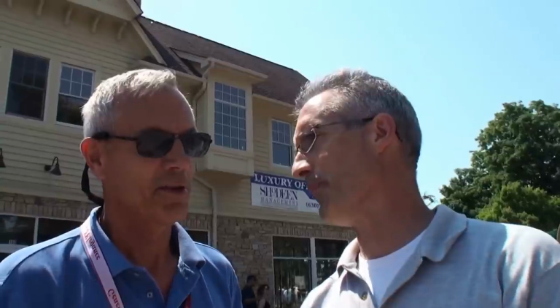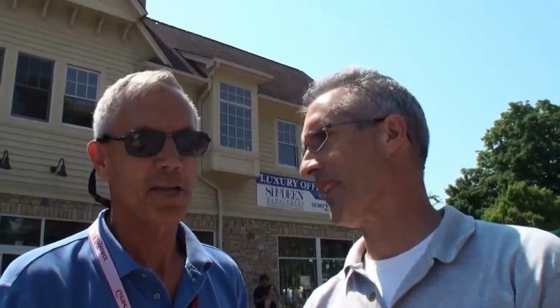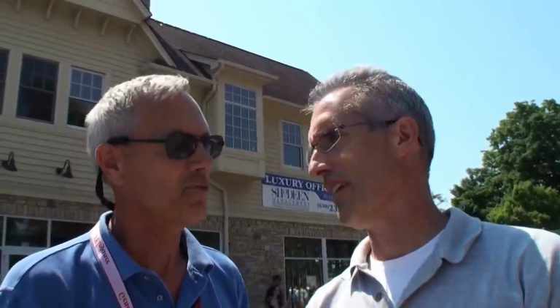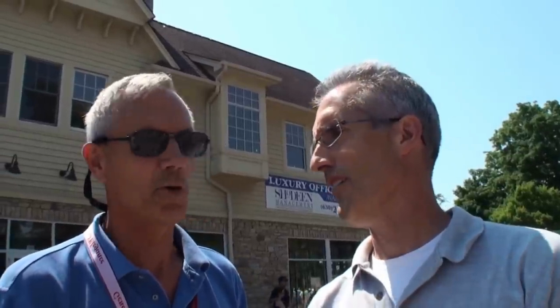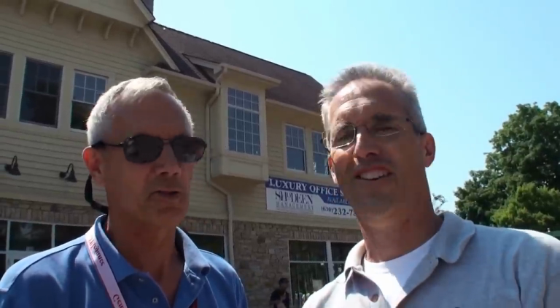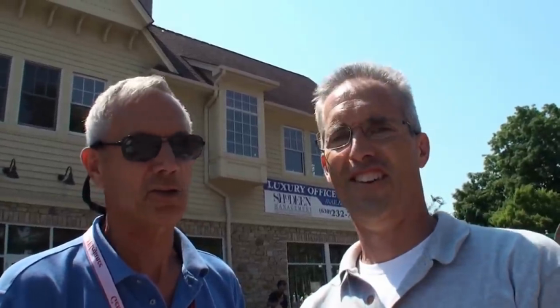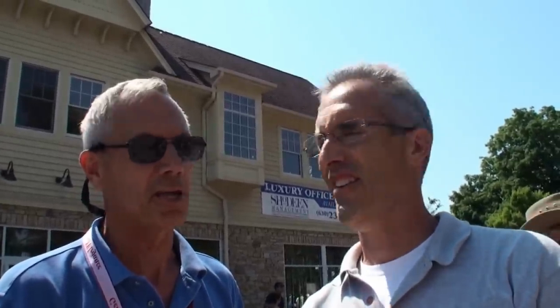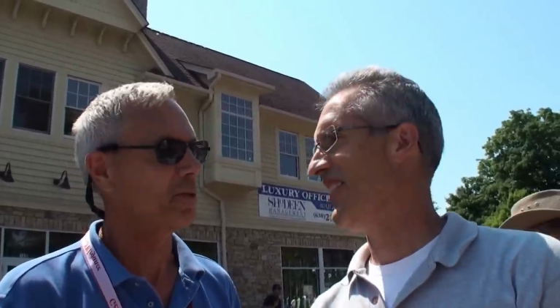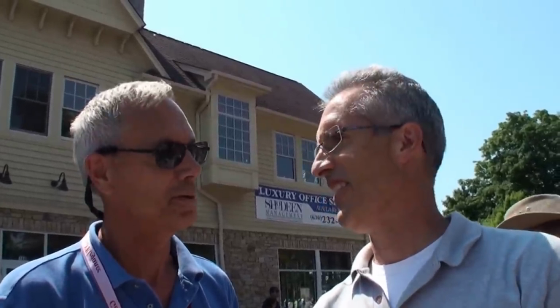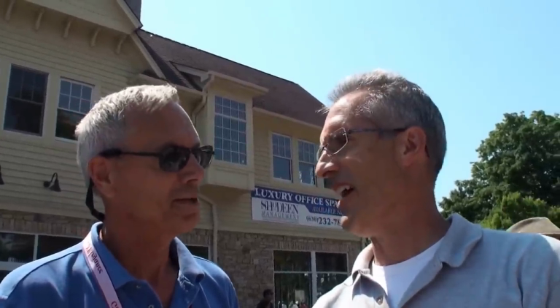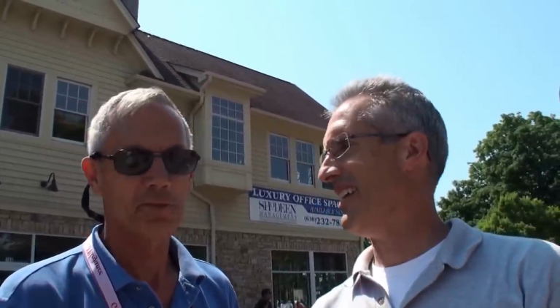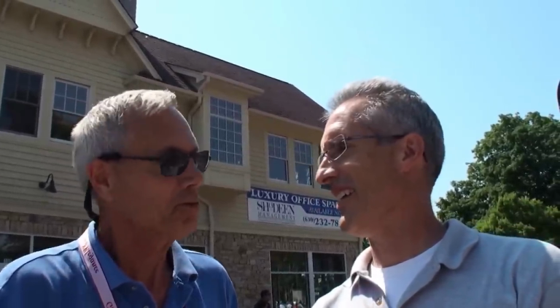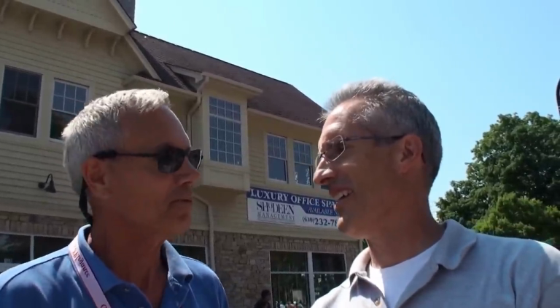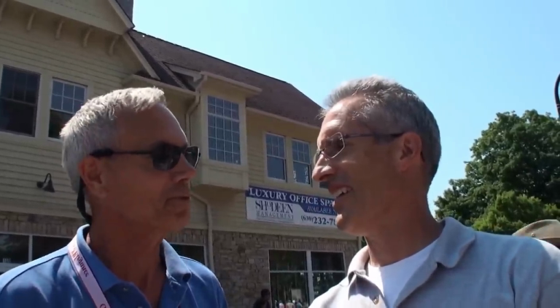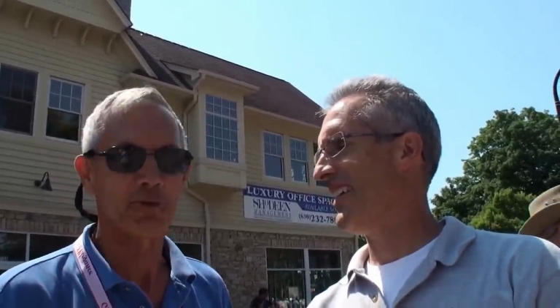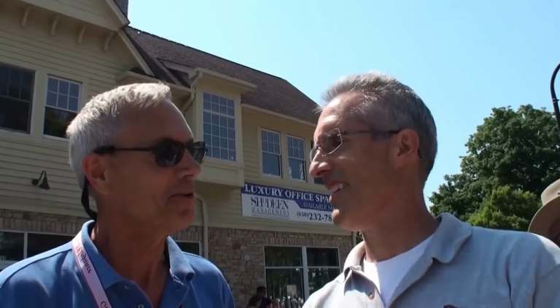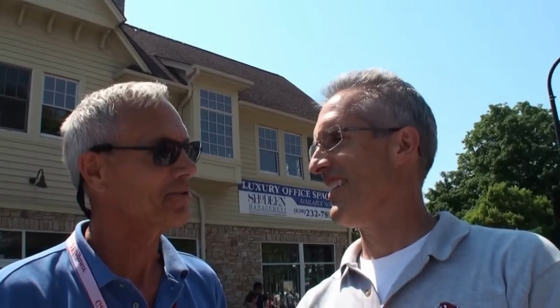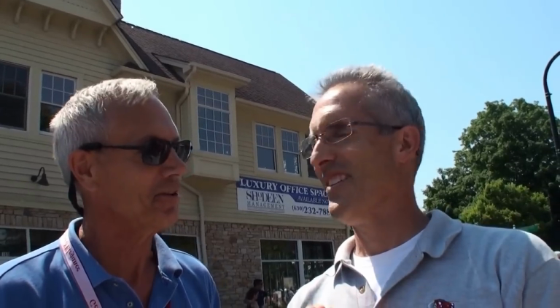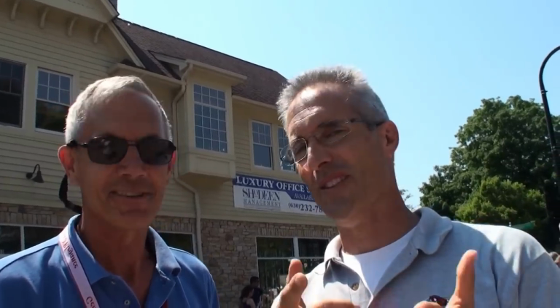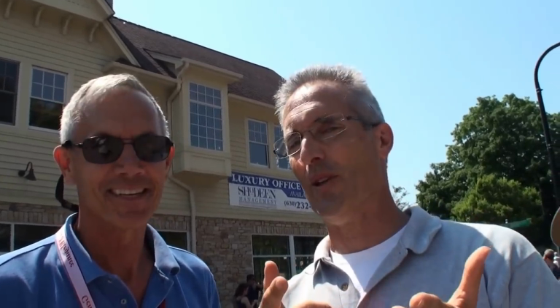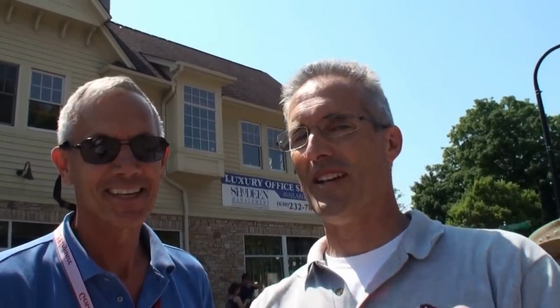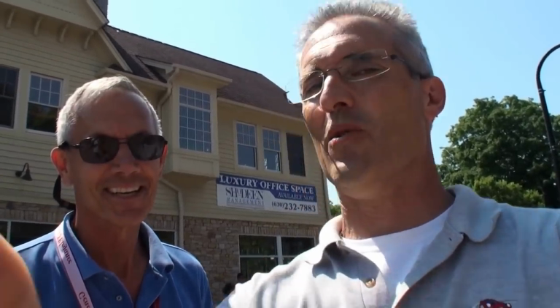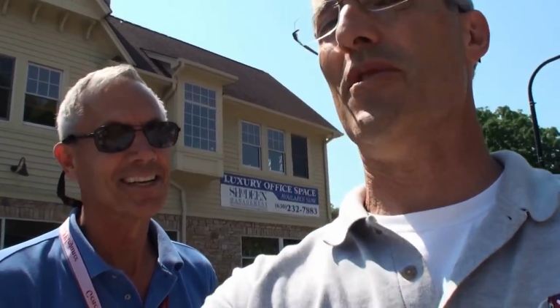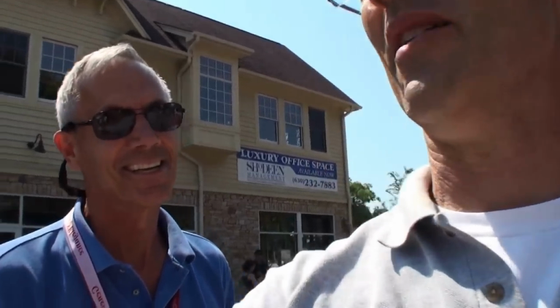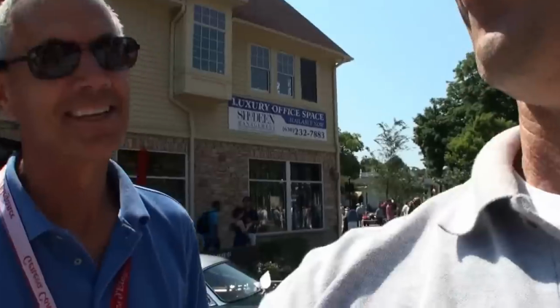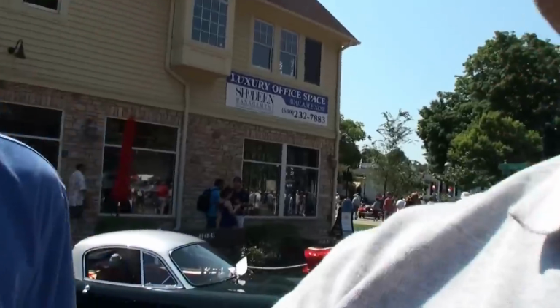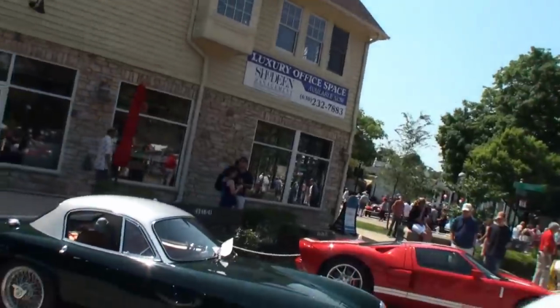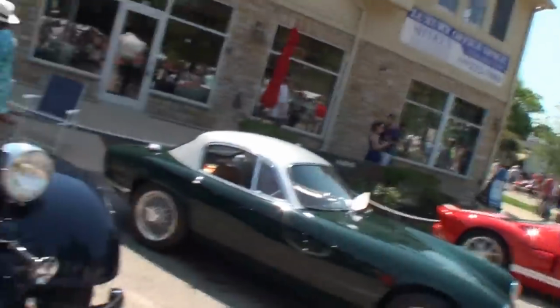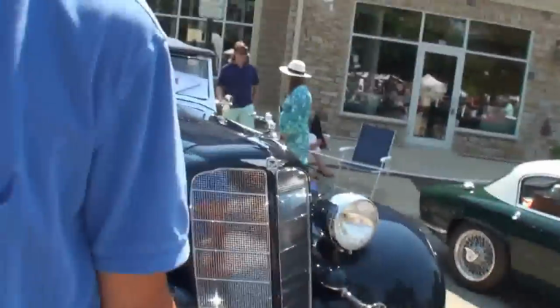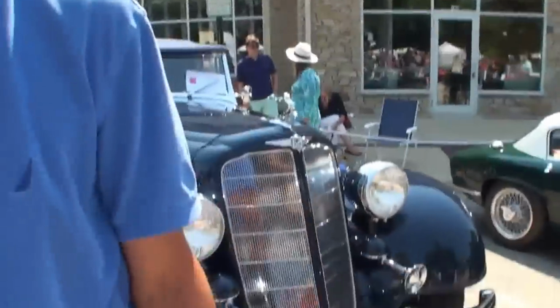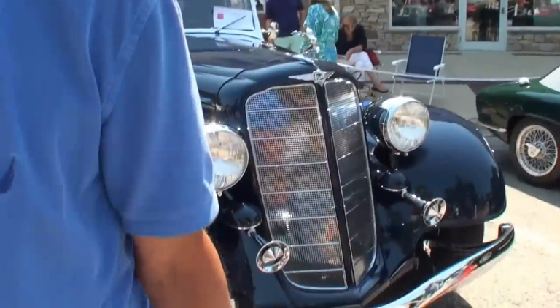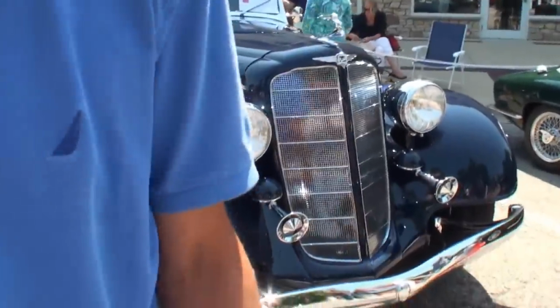It's a 1934 Buick Model 66C Convertible Coupe. Dual side mounts, rumble seat, suicide door, a lot of the cool stuff. Let's take a look at that car. We're going to keep talking to Mark while we walk.